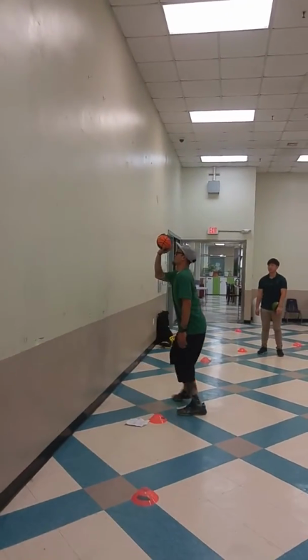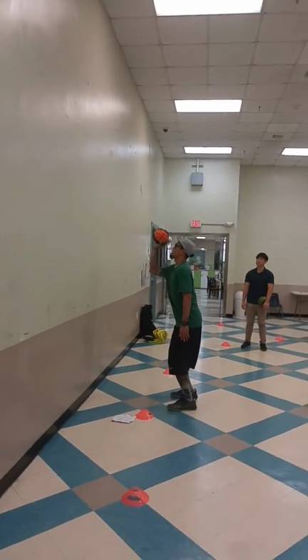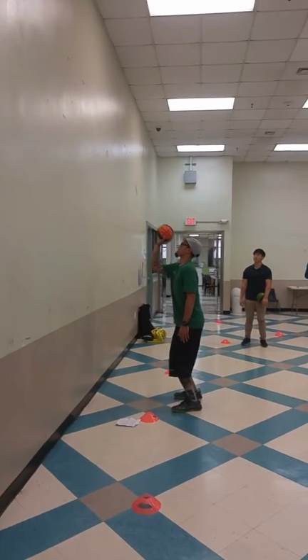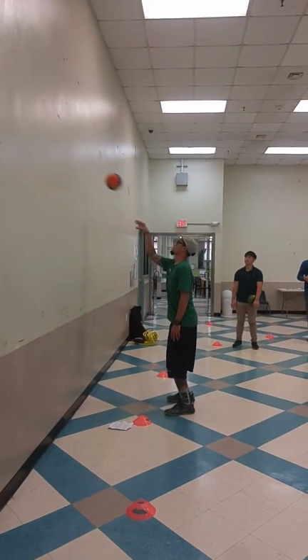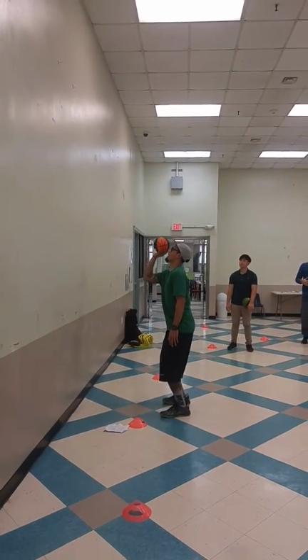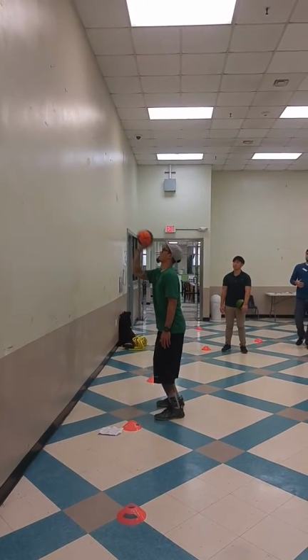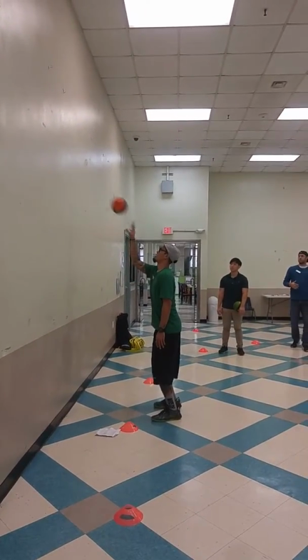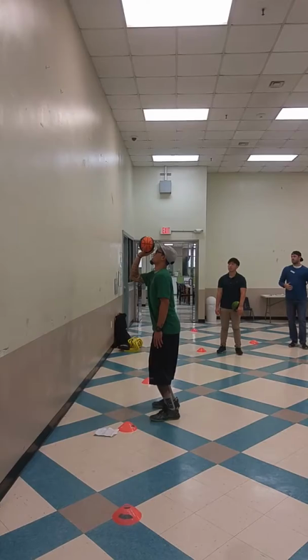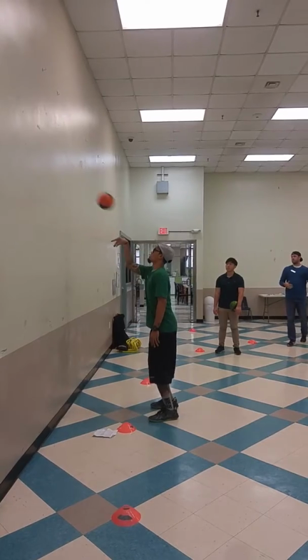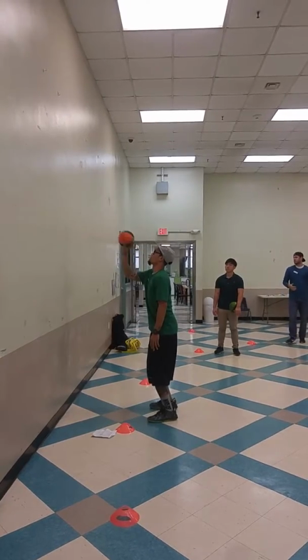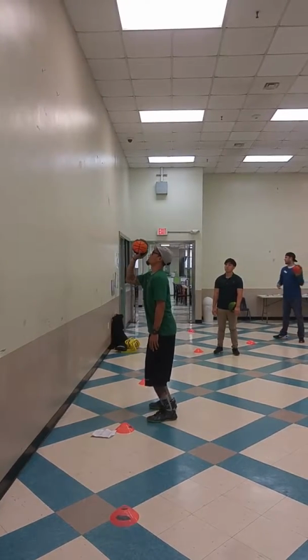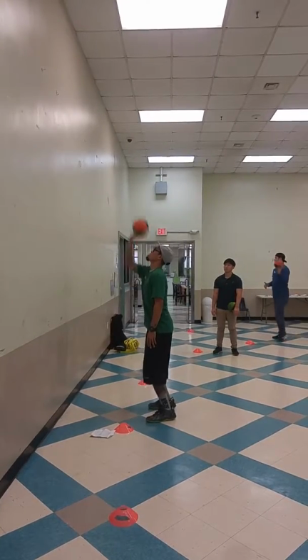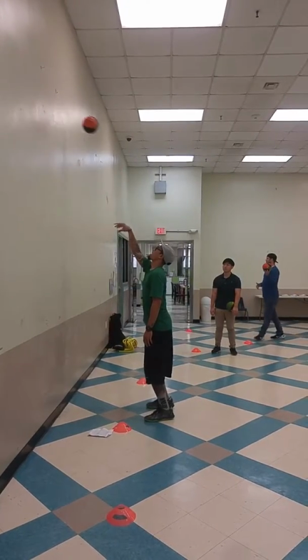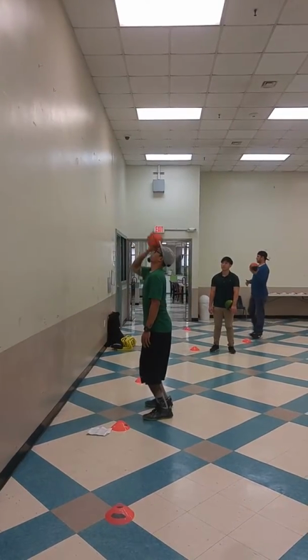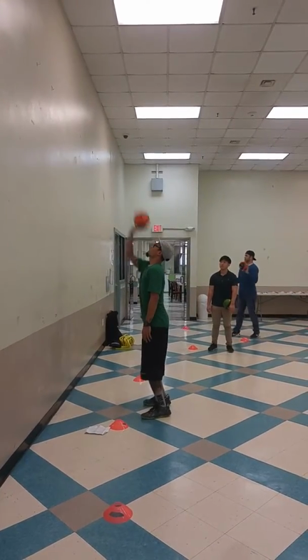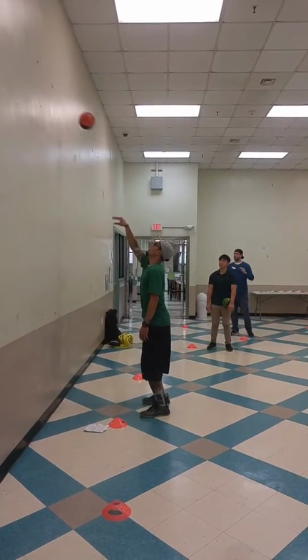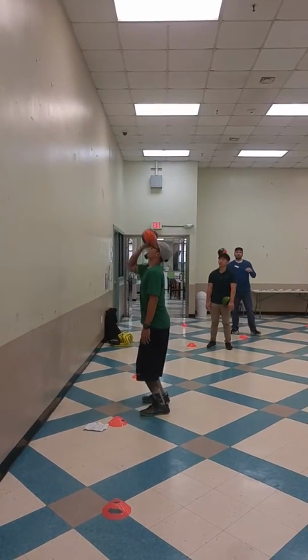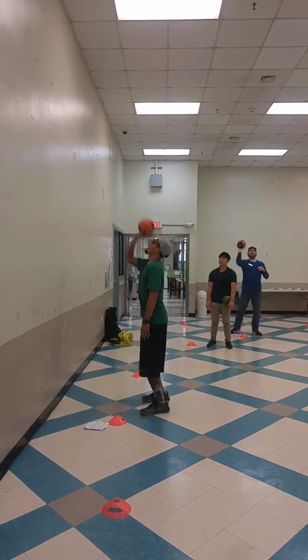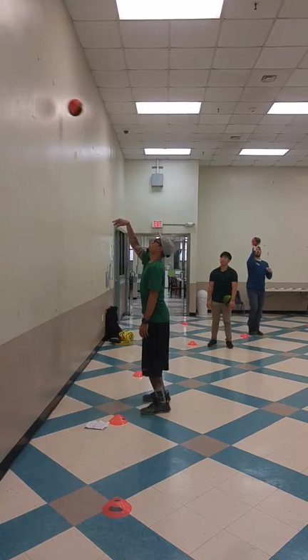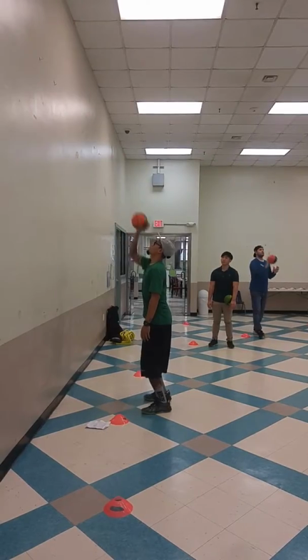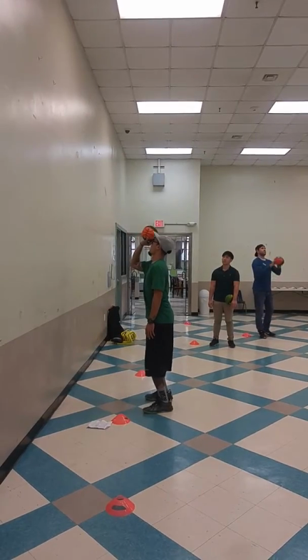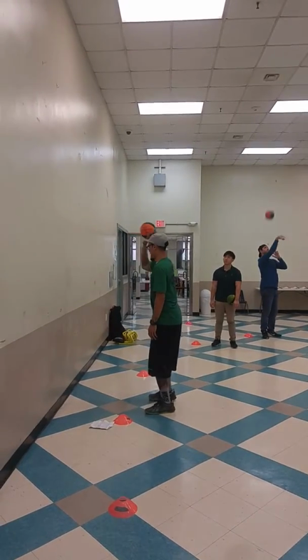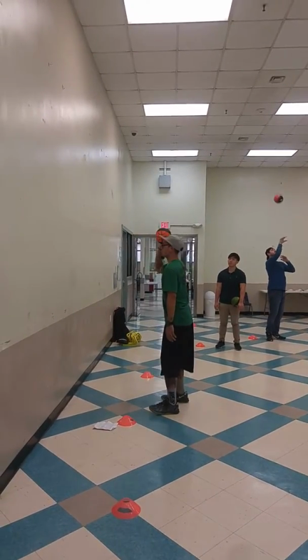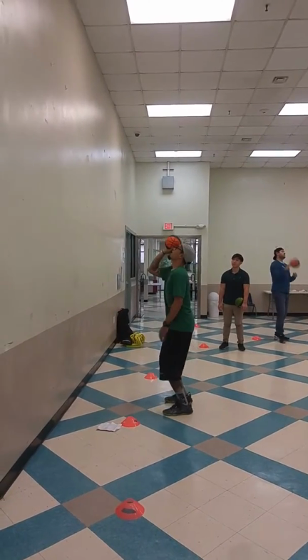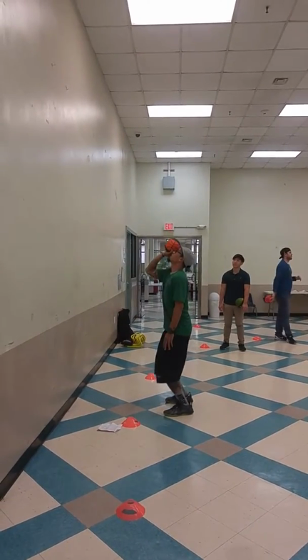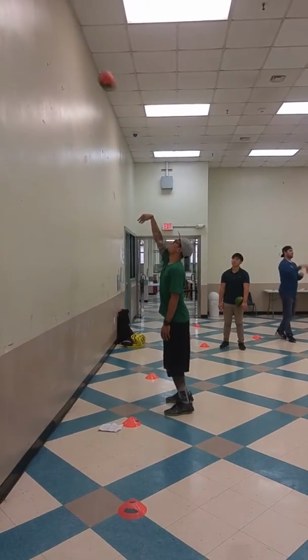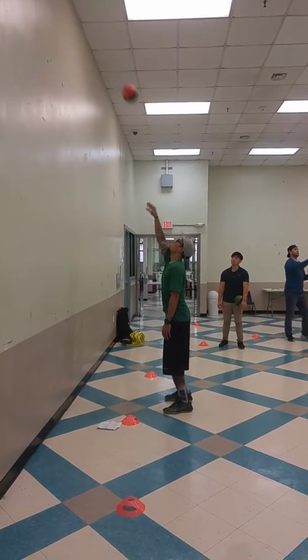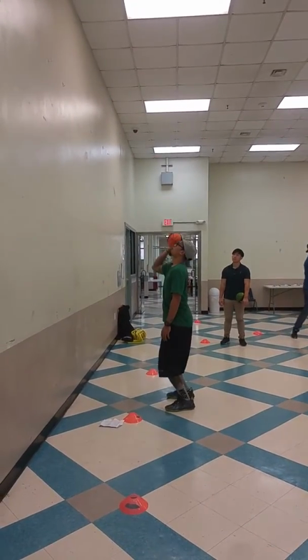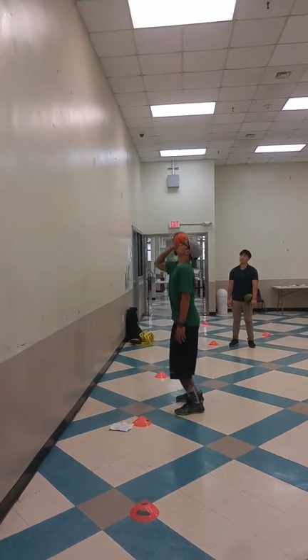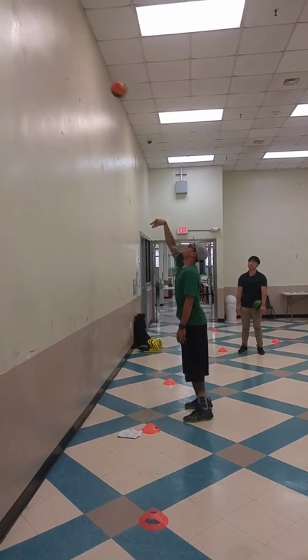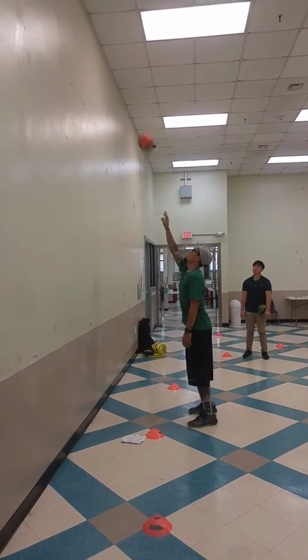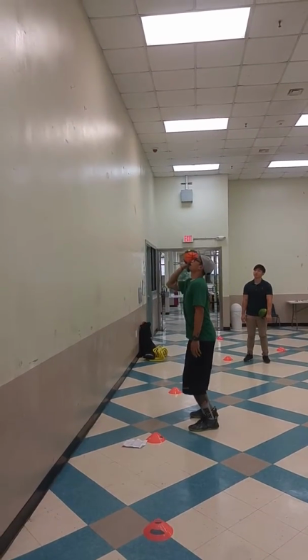Start out just finding a target that's low, getting their arm marked up, then move up a little higher, working them on that arc, working on them snapping their wrists, and then even higher, catching that ball with that one hand.